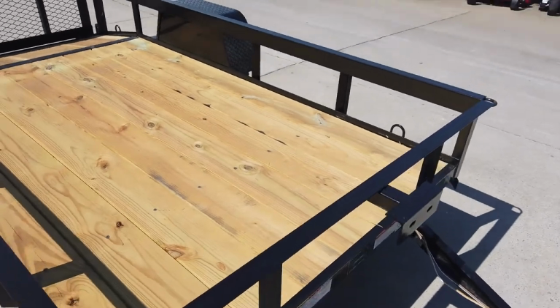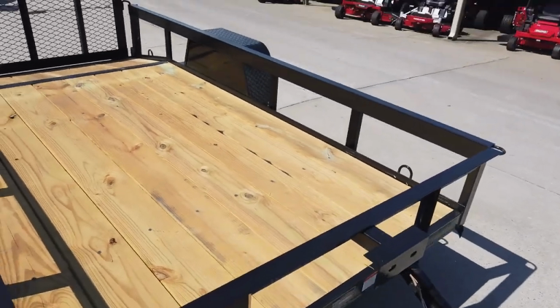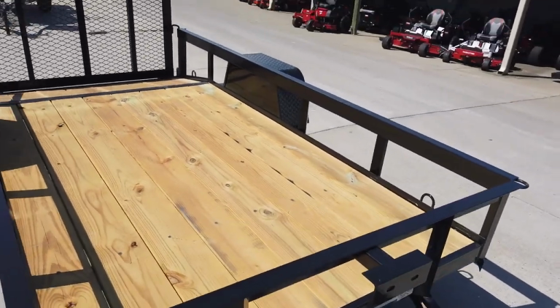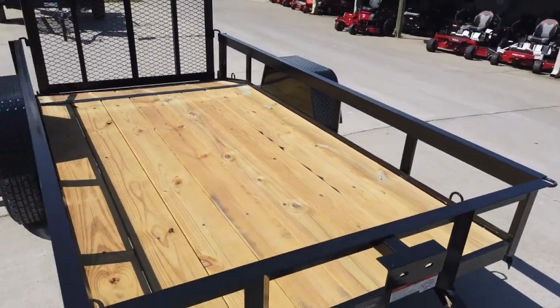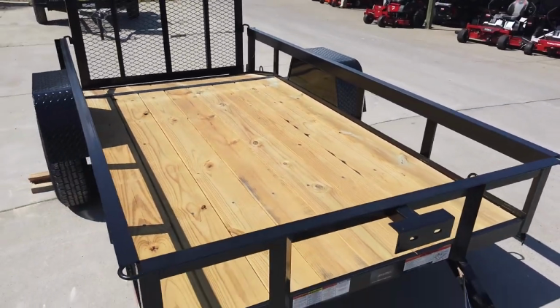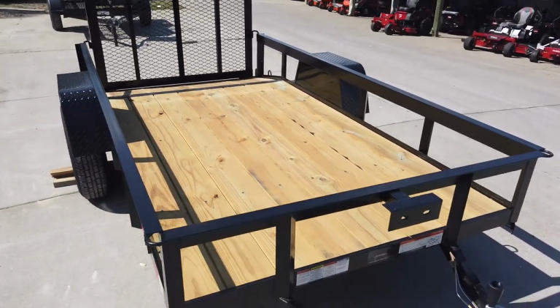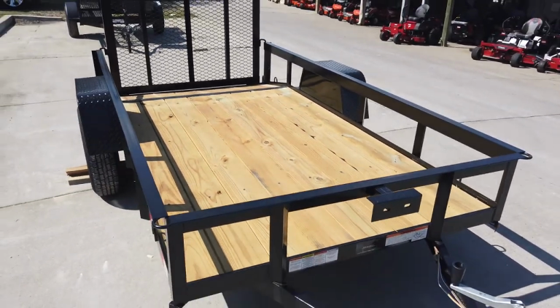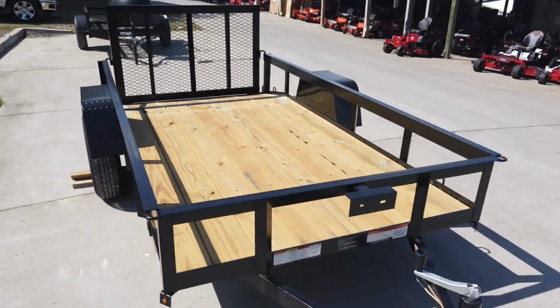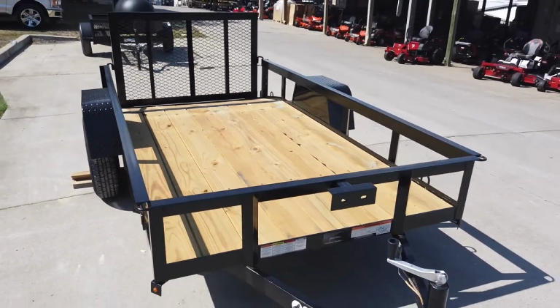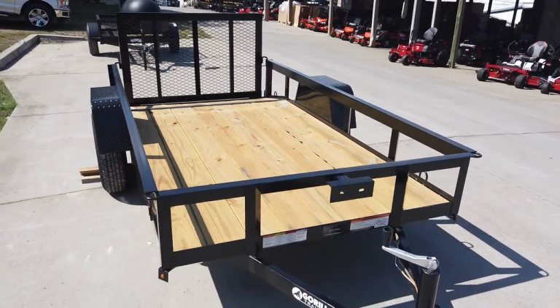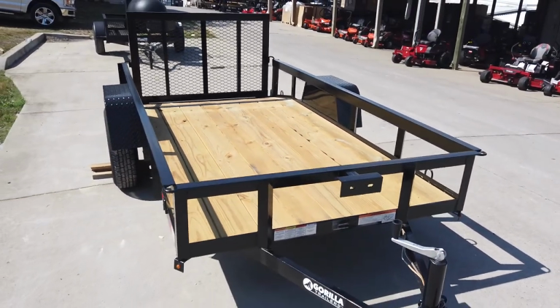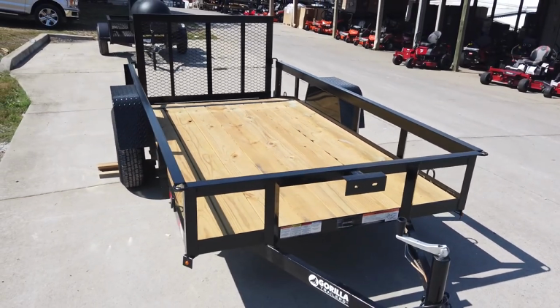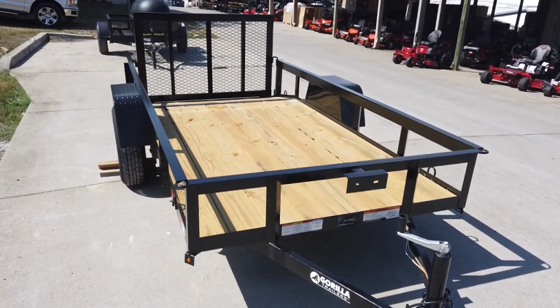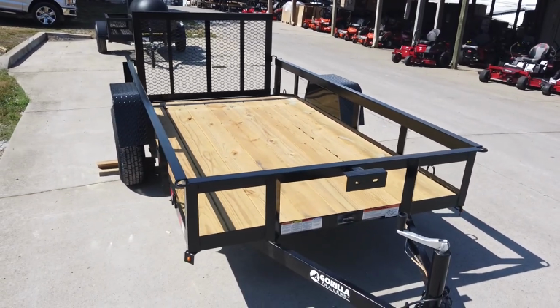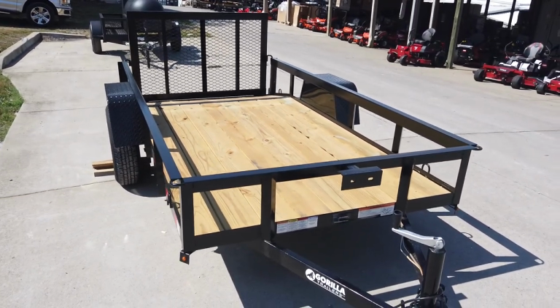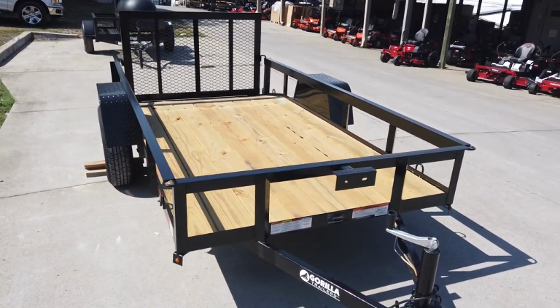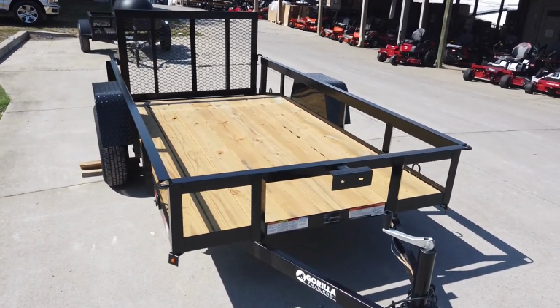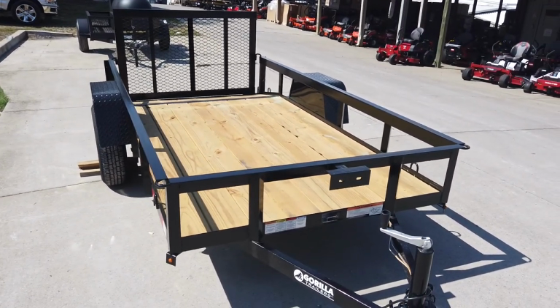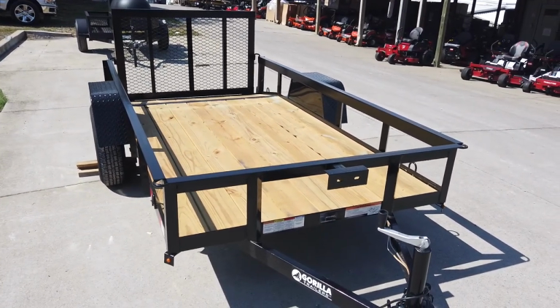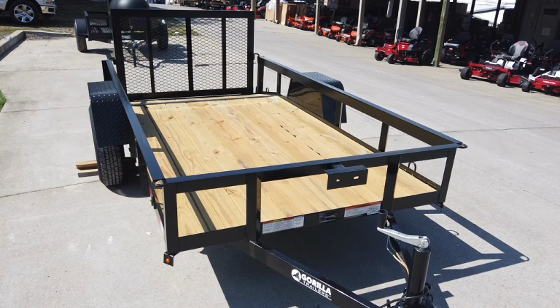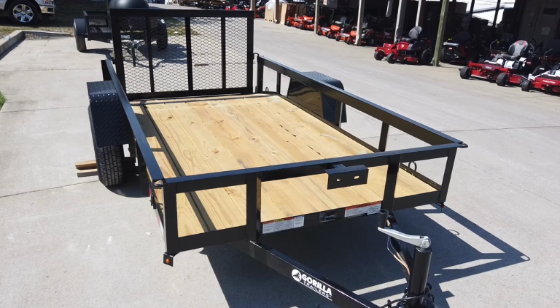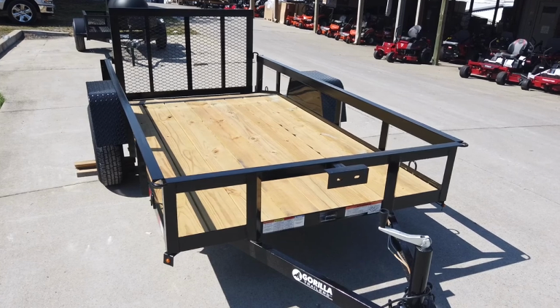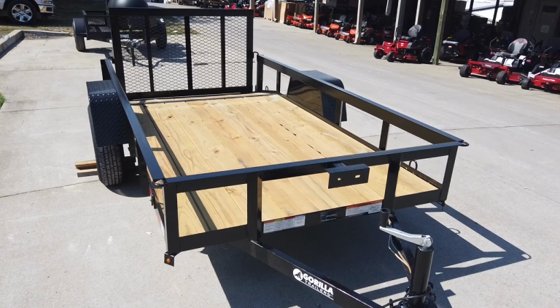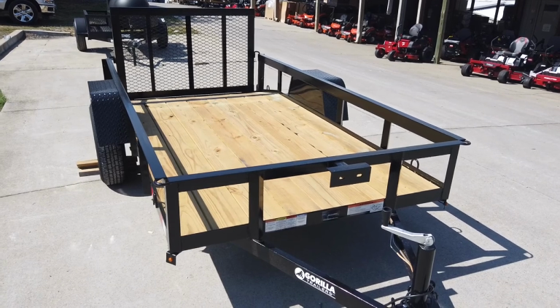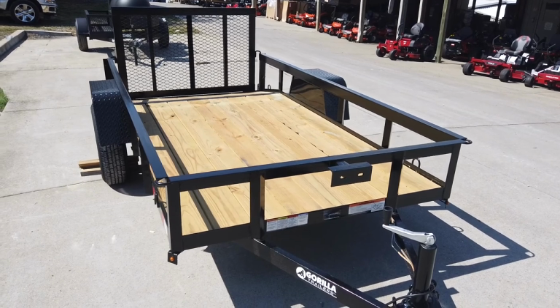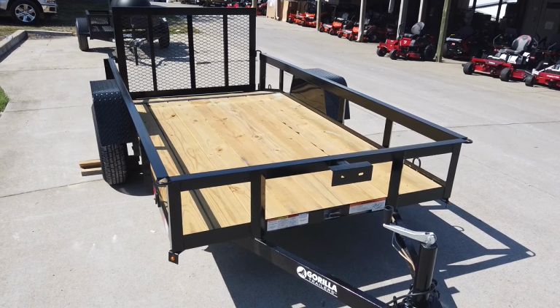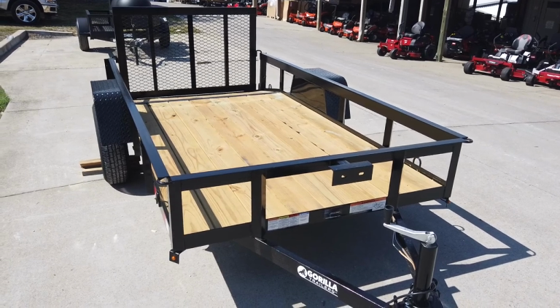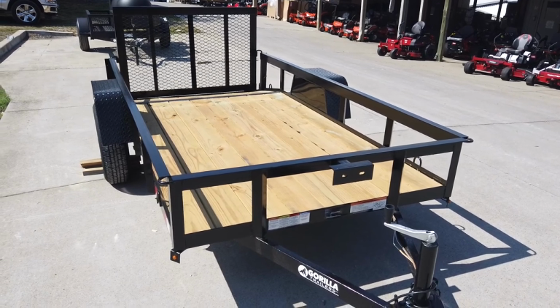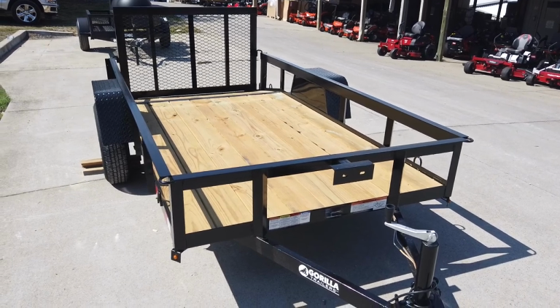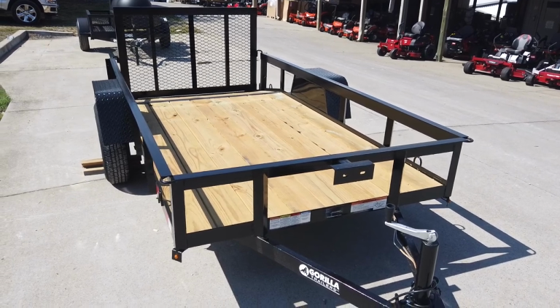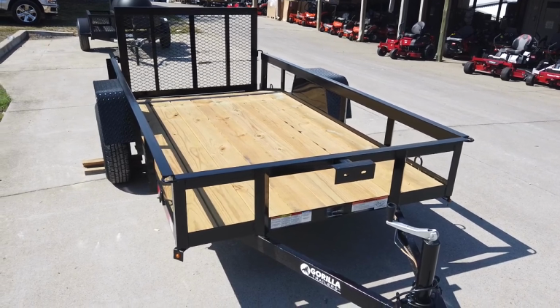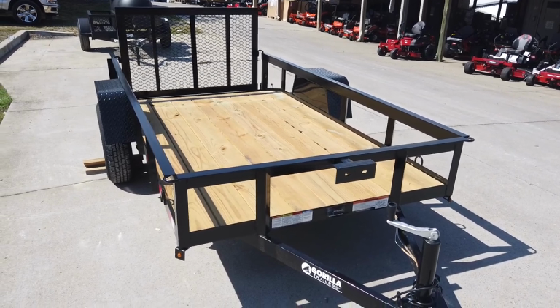Once again, this is the 5x10 Dovetail Utility Trailer. If you're interested in this trailer, give us a call at 615-641-7720.